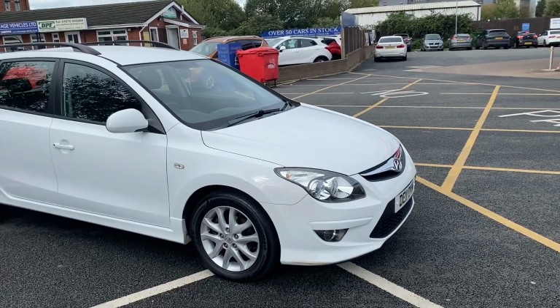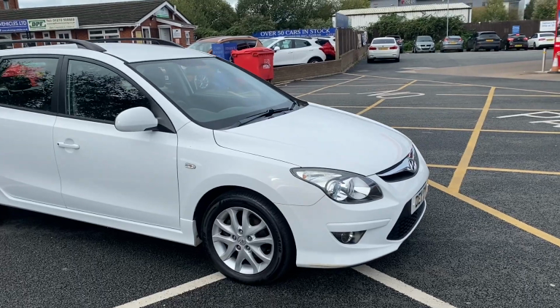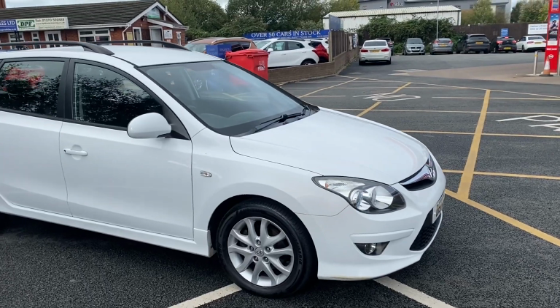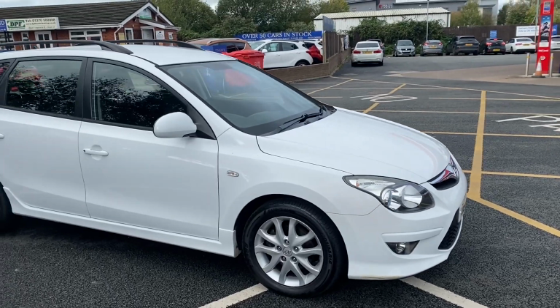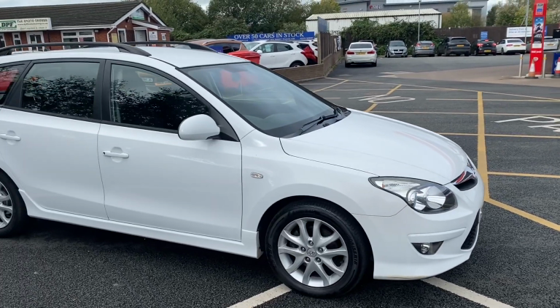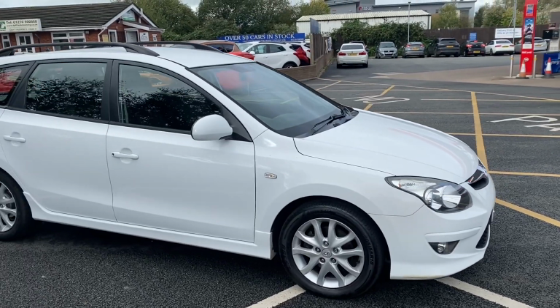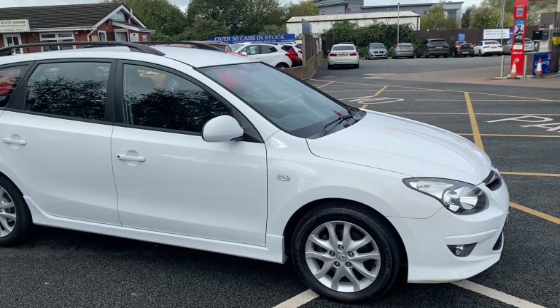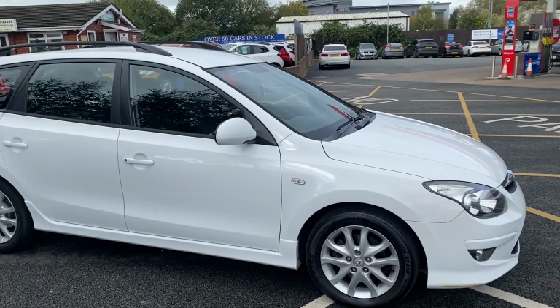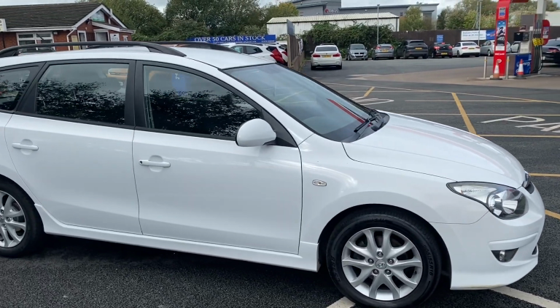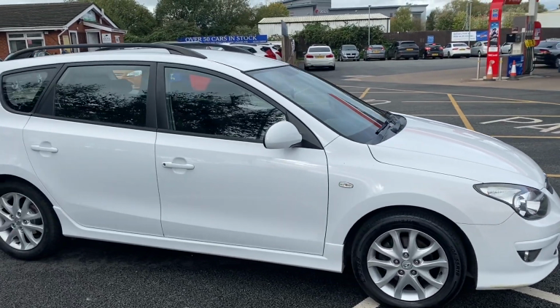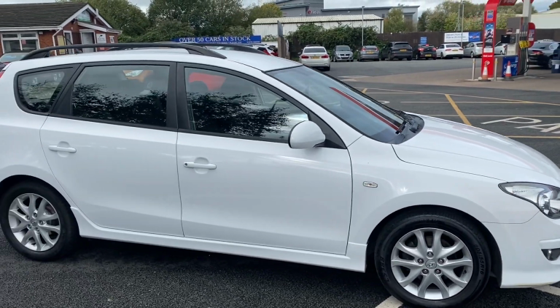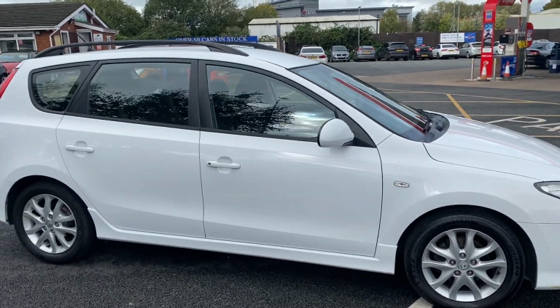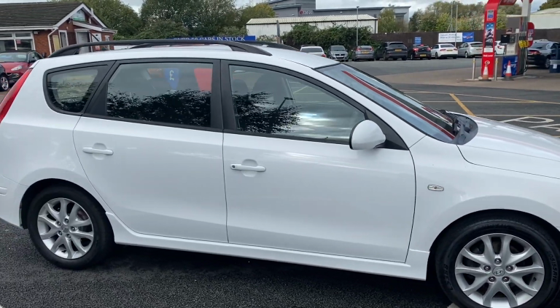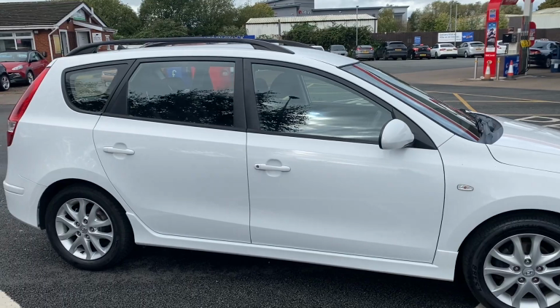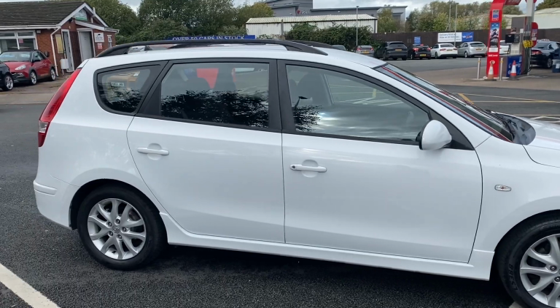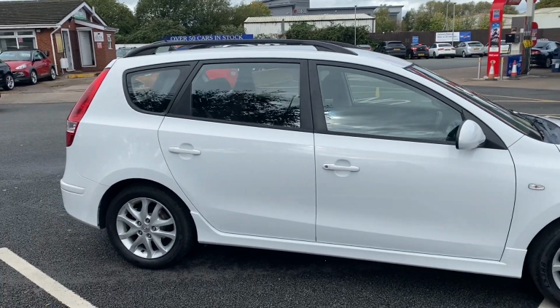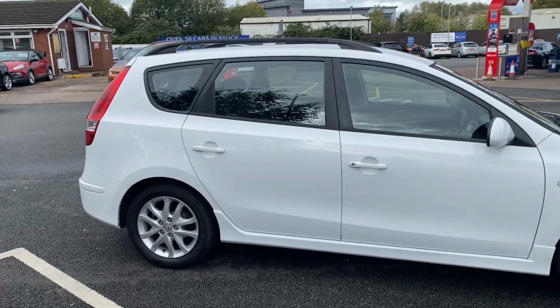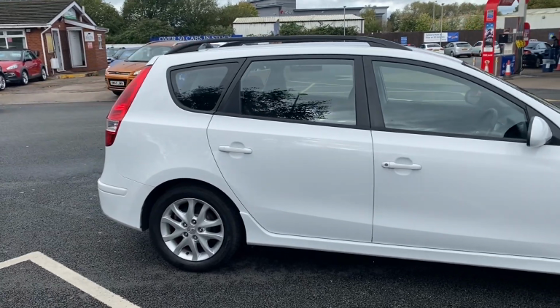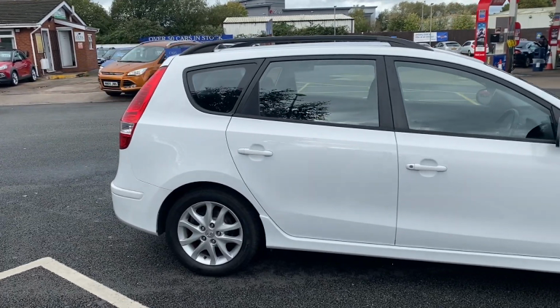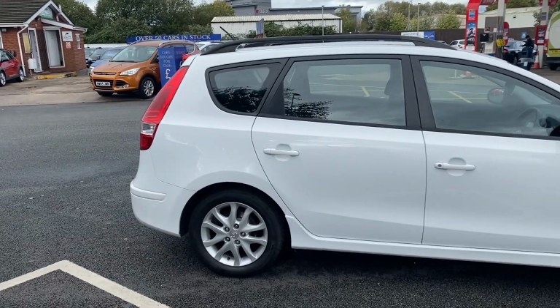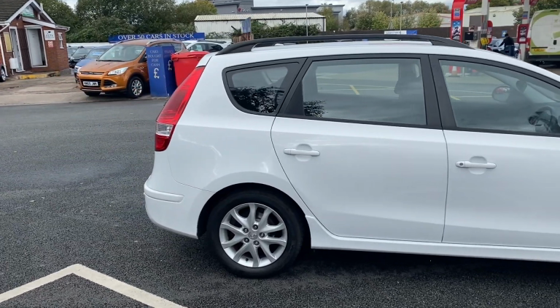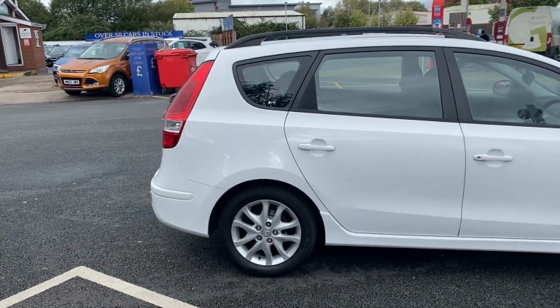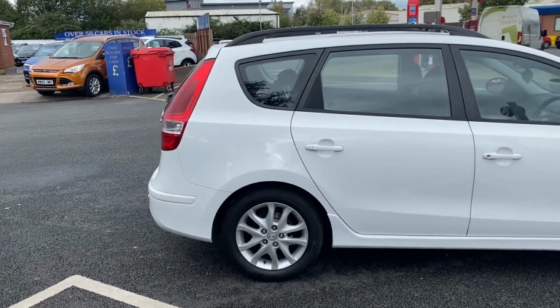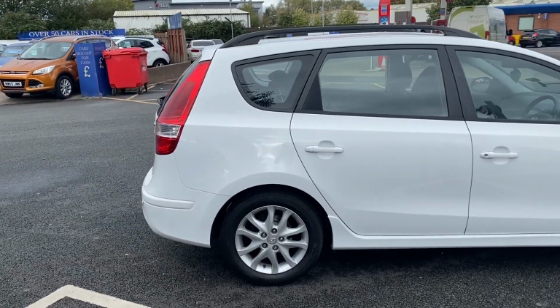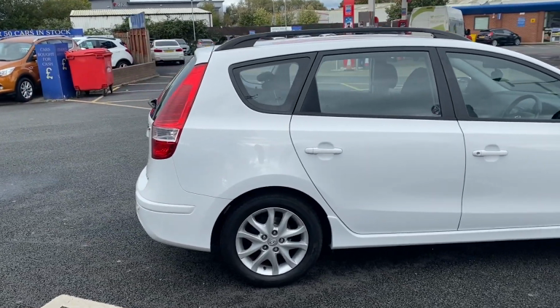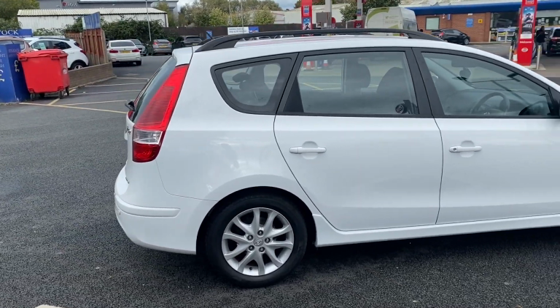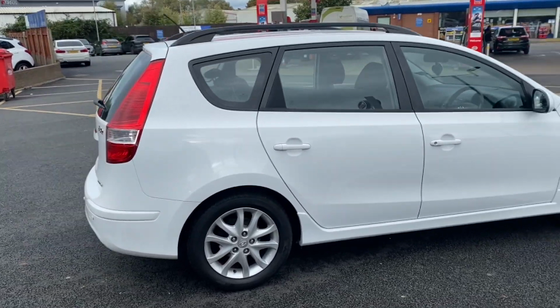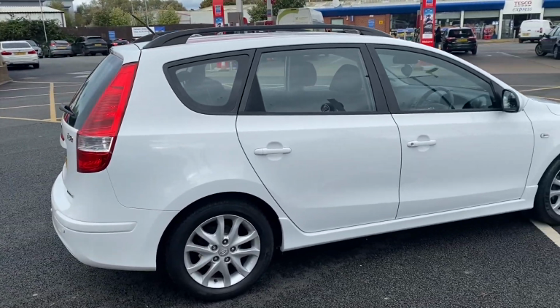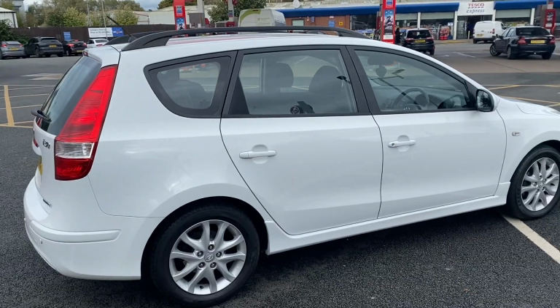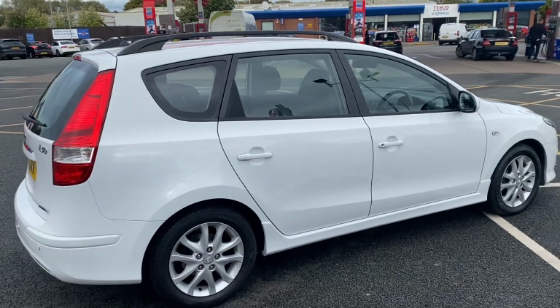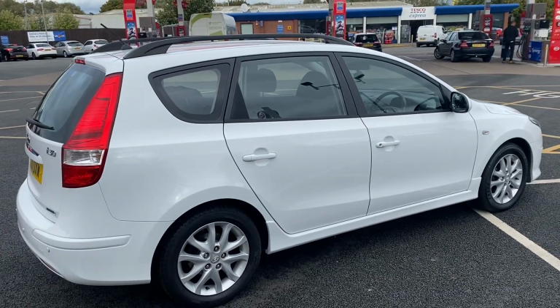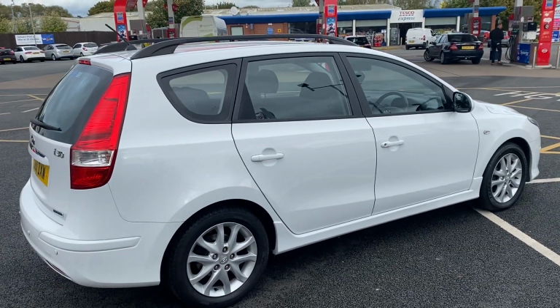Good morning everybody, it's Andy from Advantage Vehicles in Crewe. Just going to walk and talk you around this lovely new arrival: this 11-plate Hyundai i30 diesel with 46,519 miles on the clock.